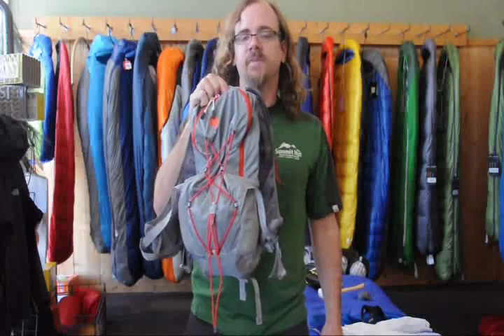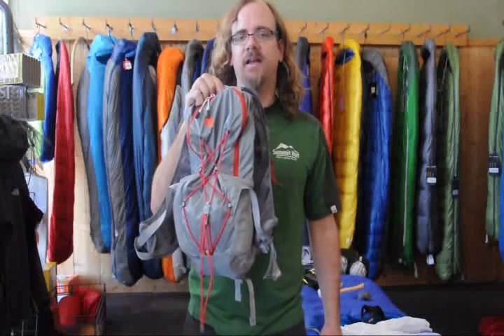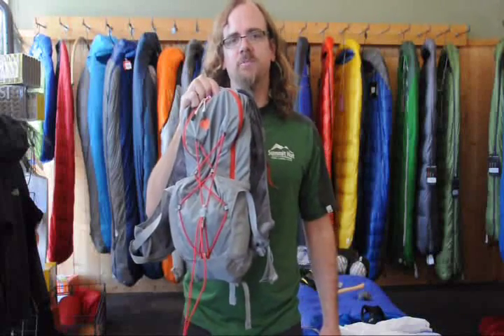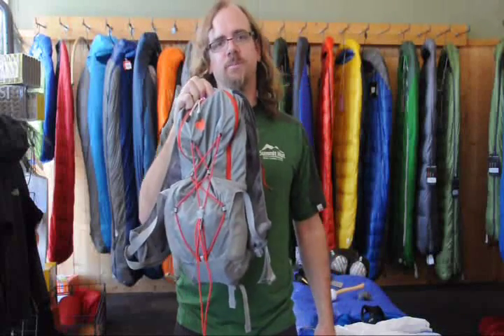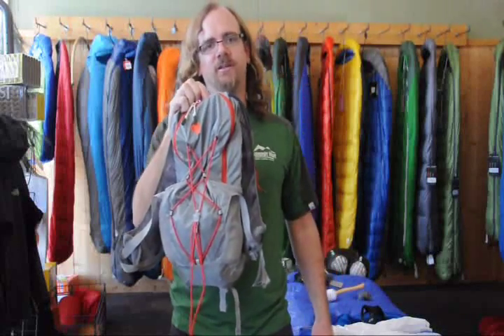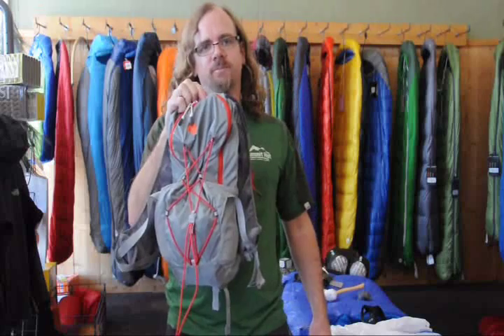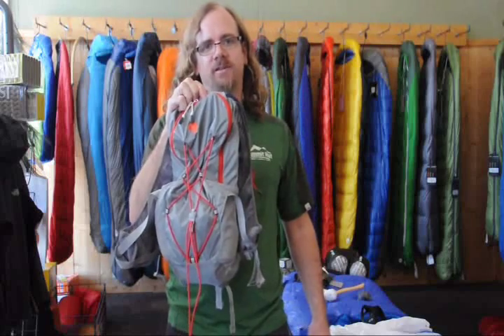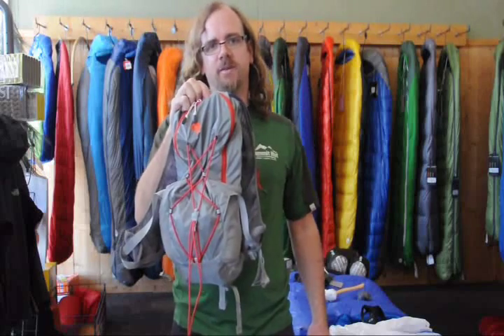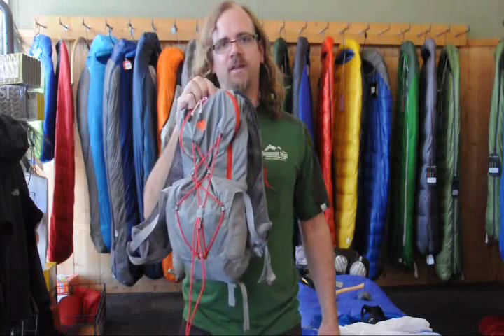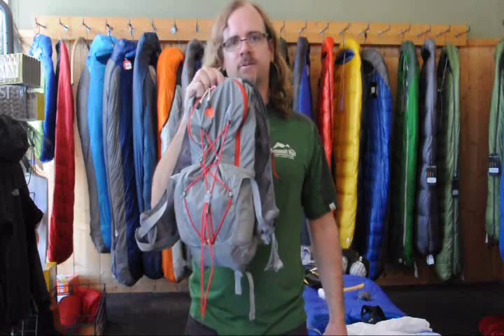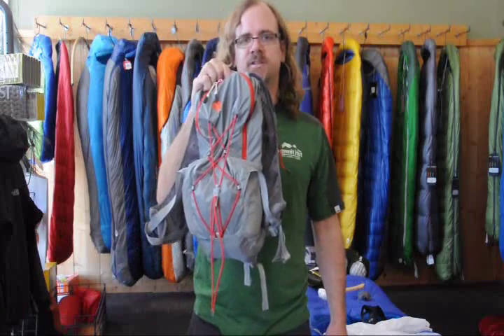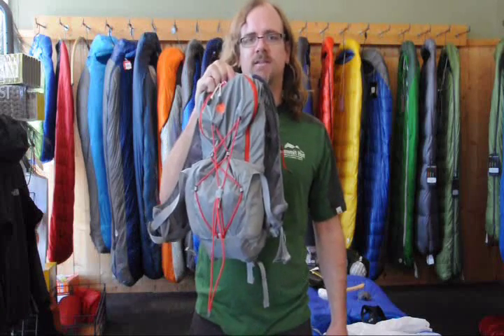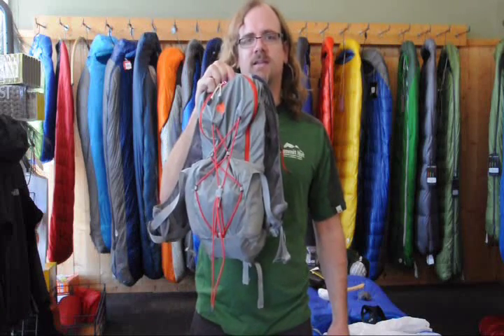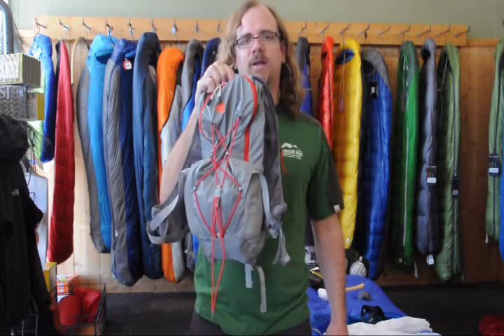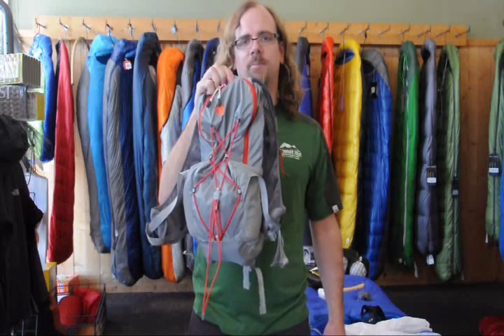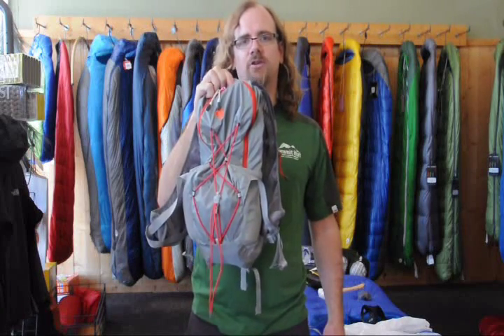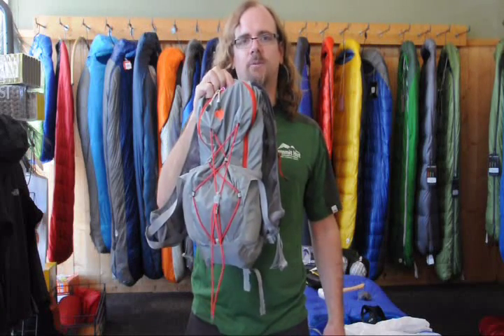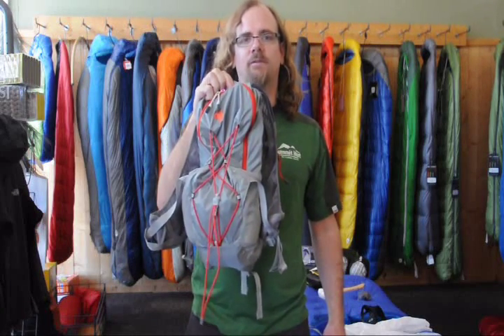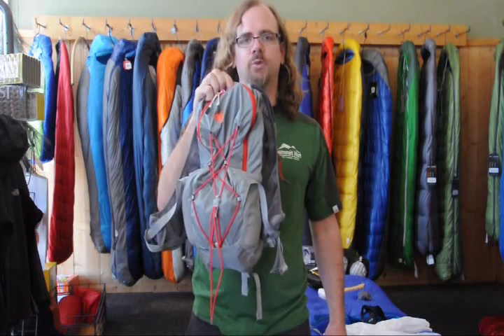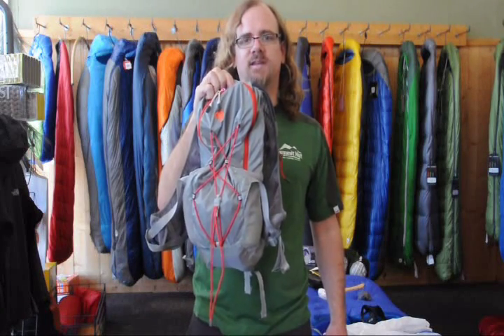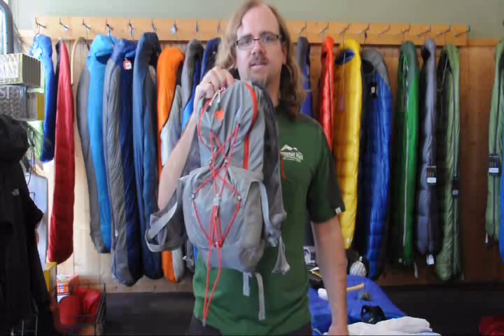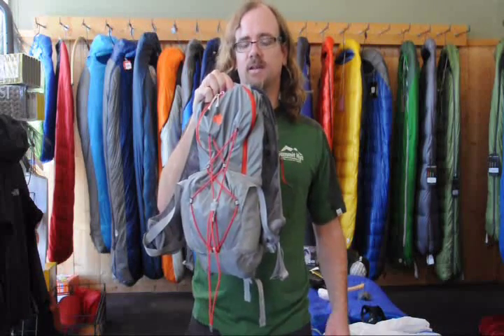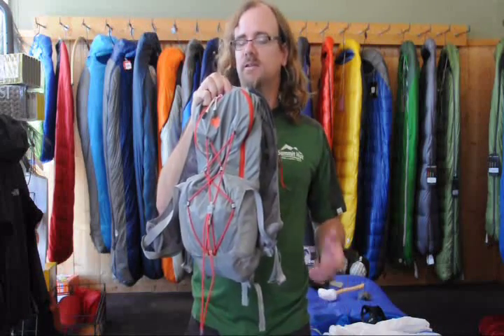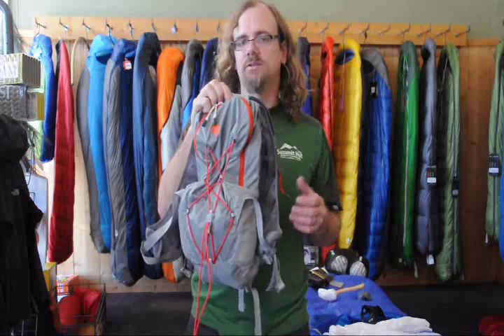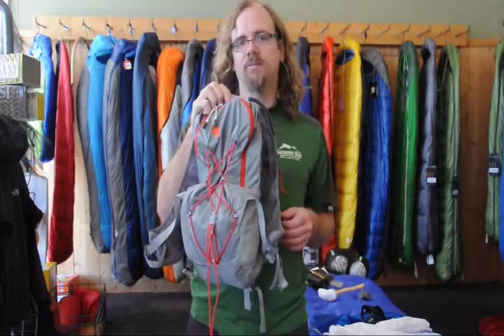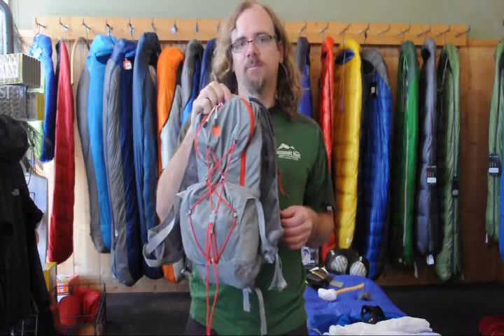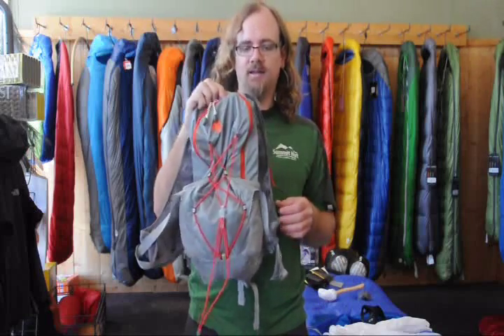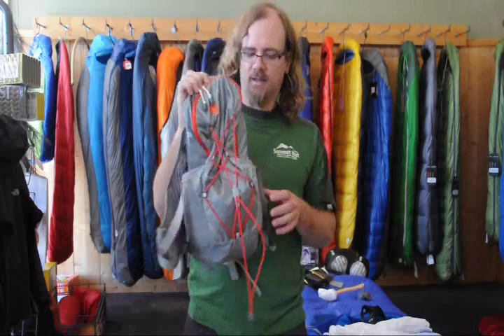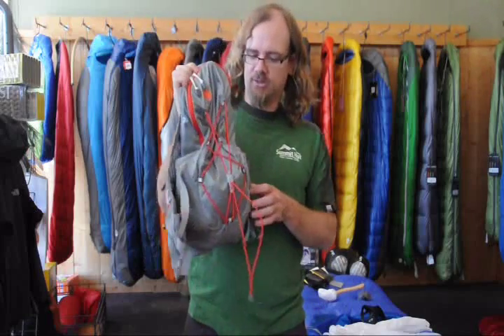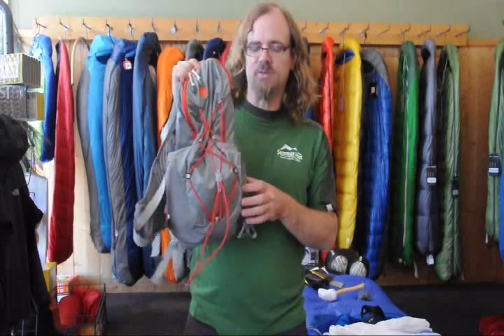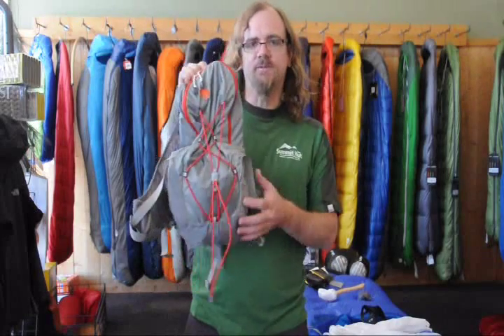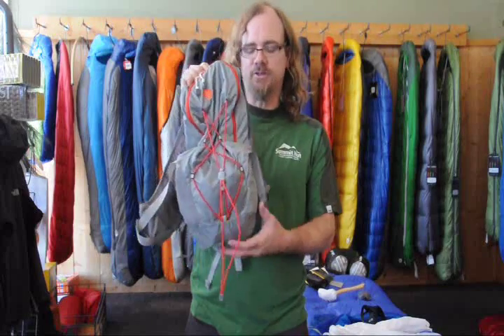Hi, I'm Charles Miles, buyer at the Summit Hut. I wanted to talk to you today about the Mountain Hardware Fluid 6. This is a great running pack and I'll show you some of the features.